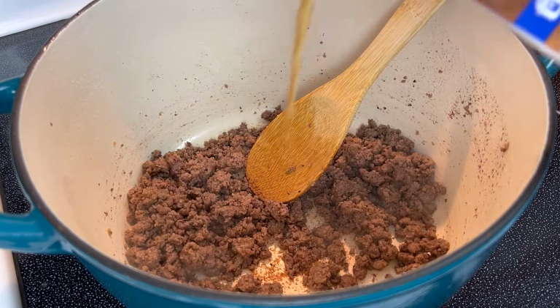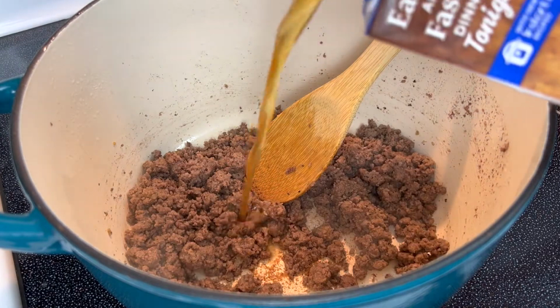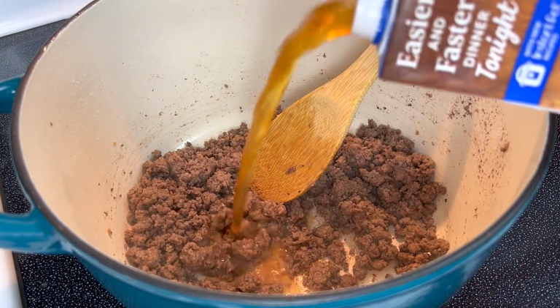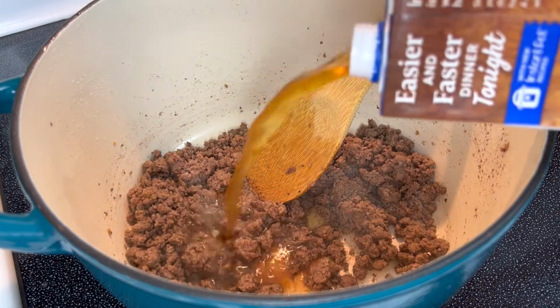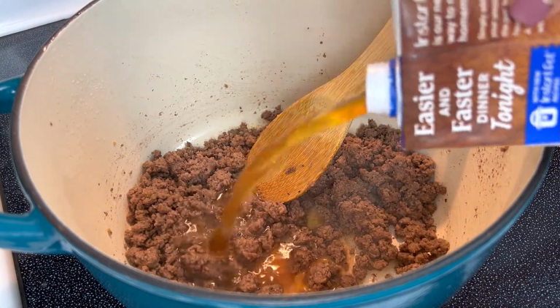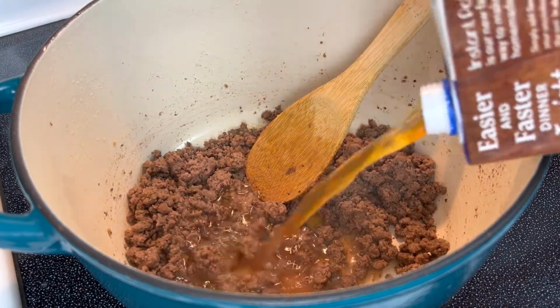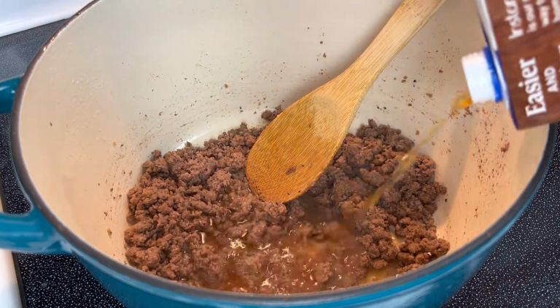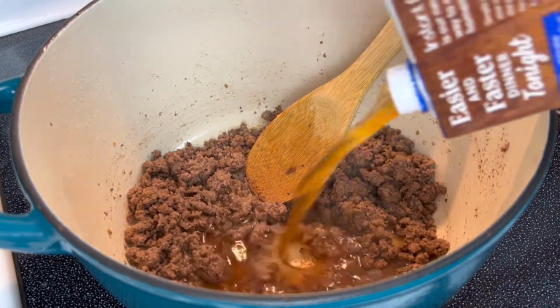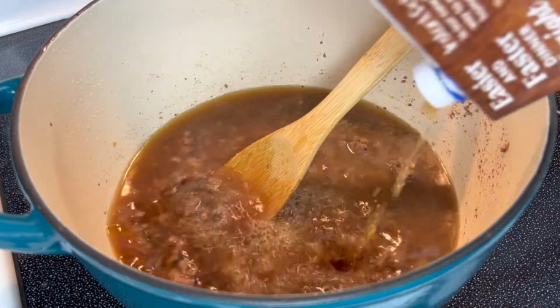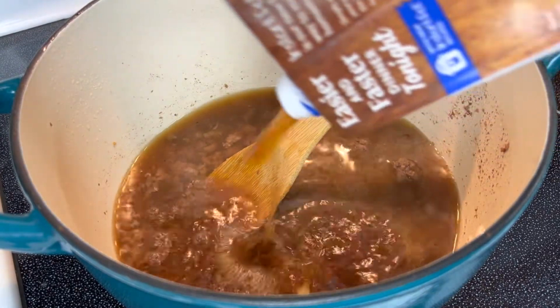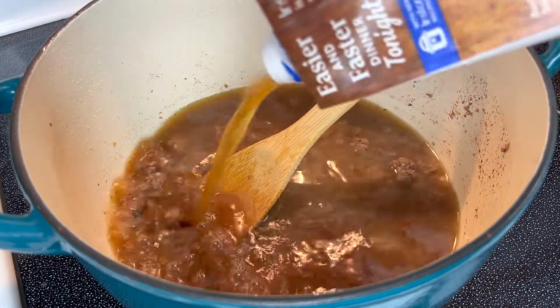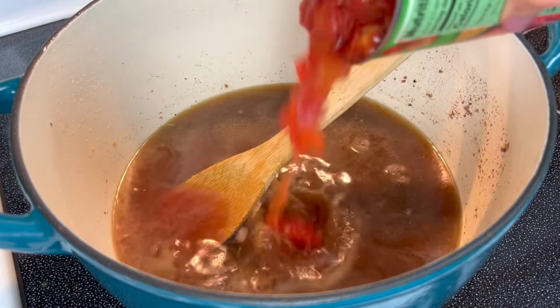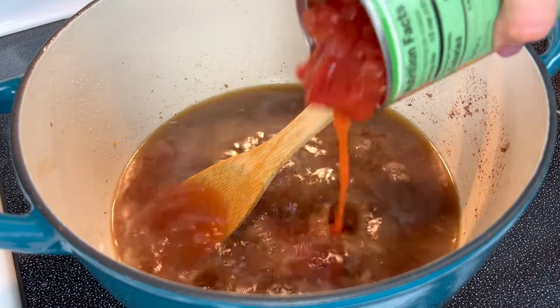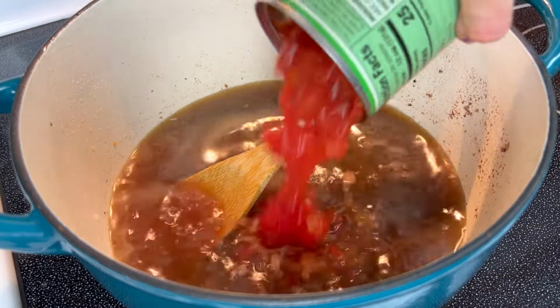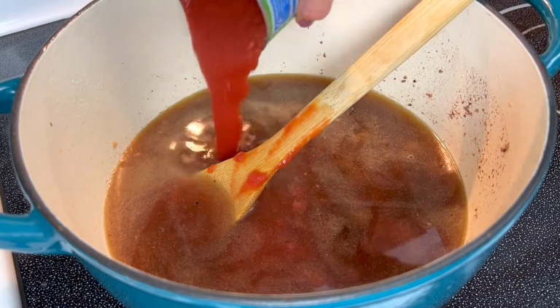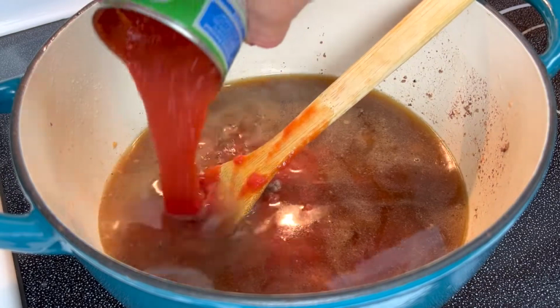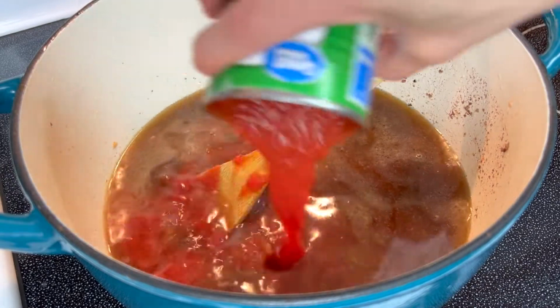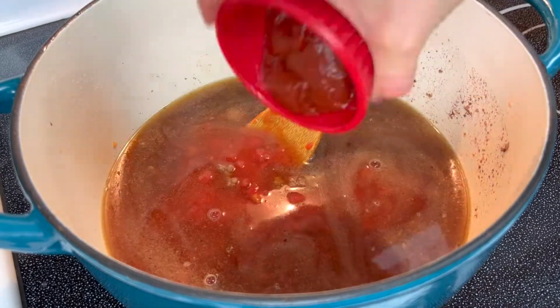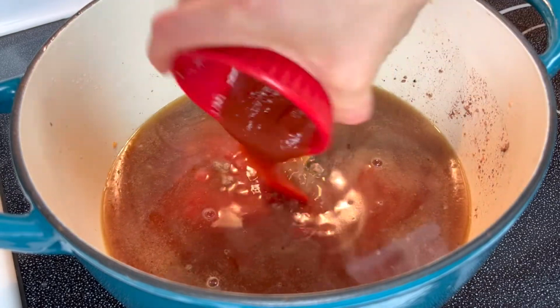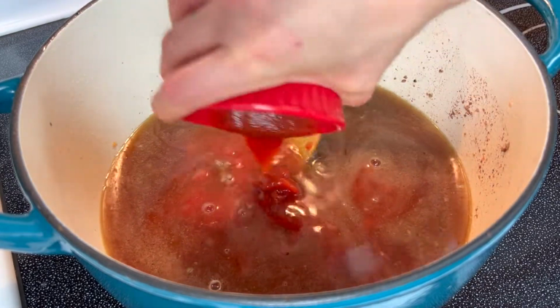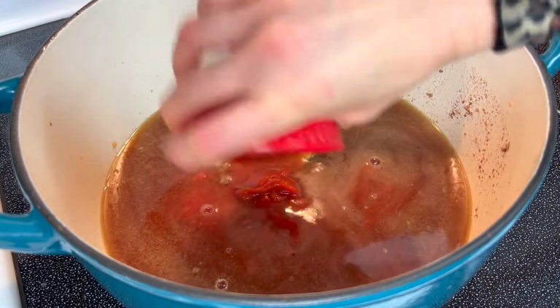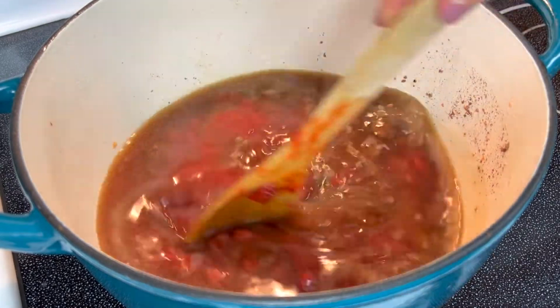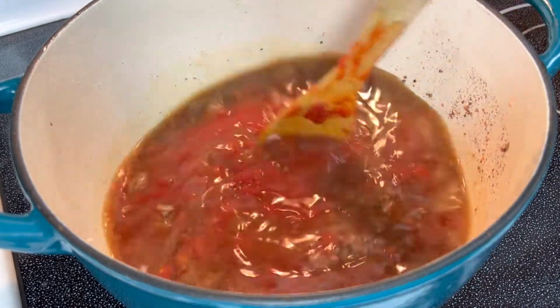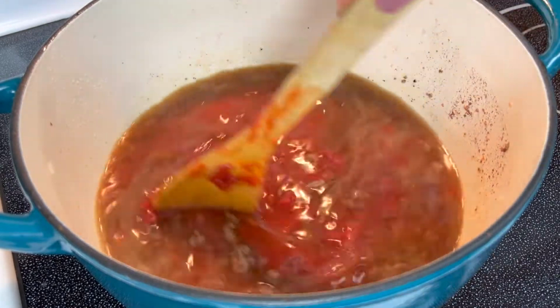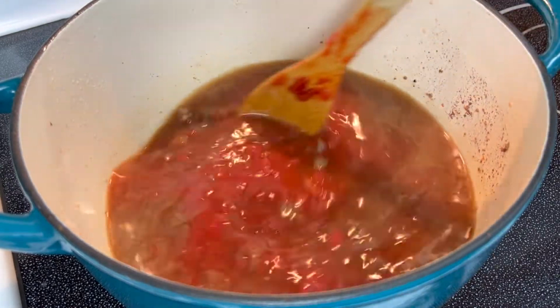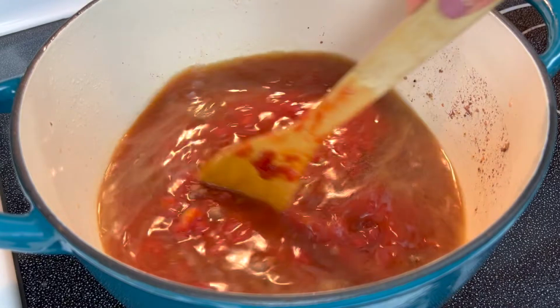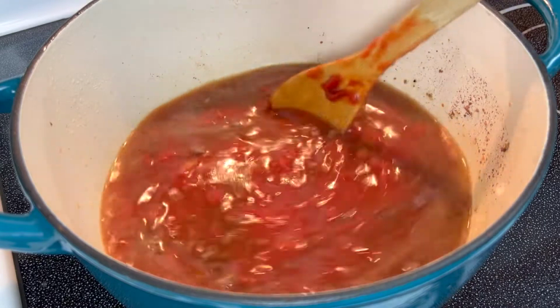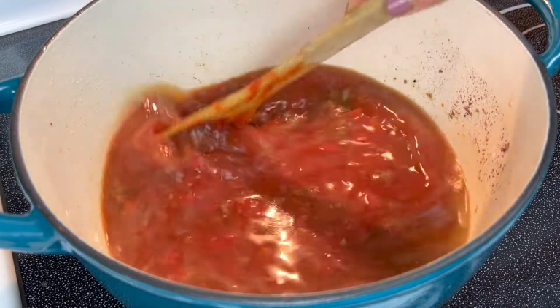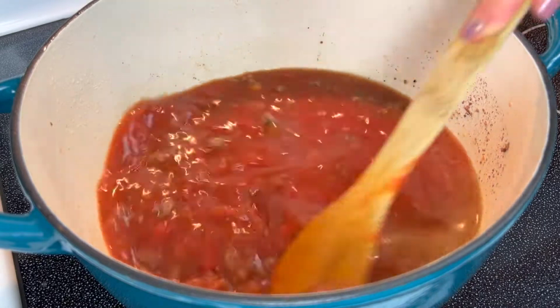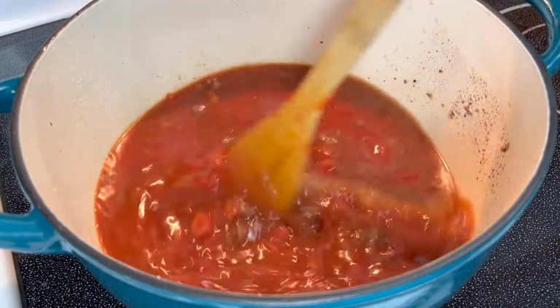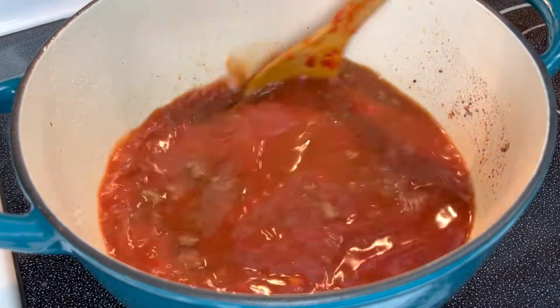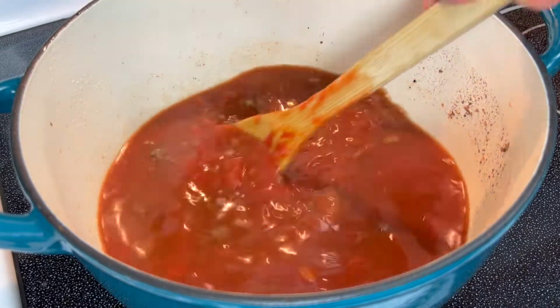Next, begin adding in the ingredients to include beef broth, canned tomatoes, tomato sauce, and ketchup. Mix well and turn the heat up to high, bringing the pot to a boil.